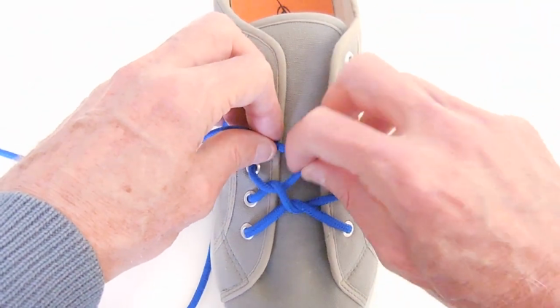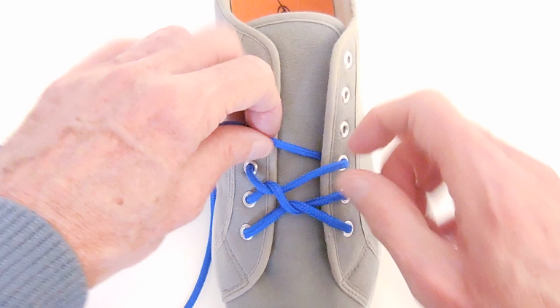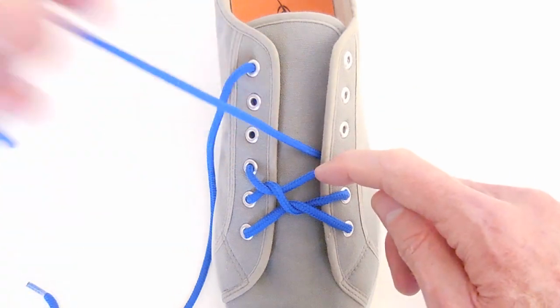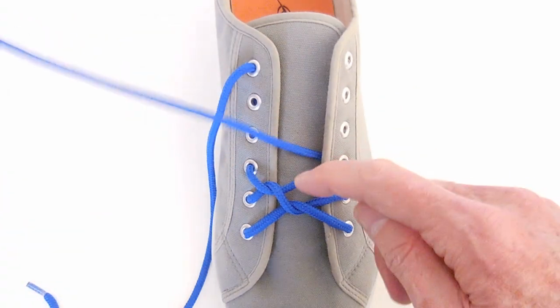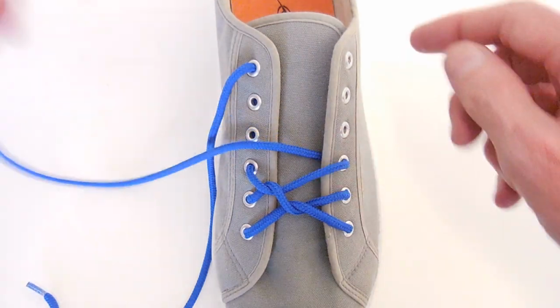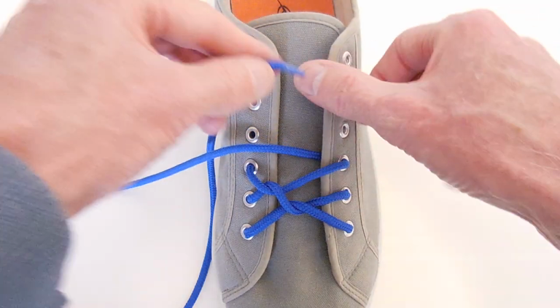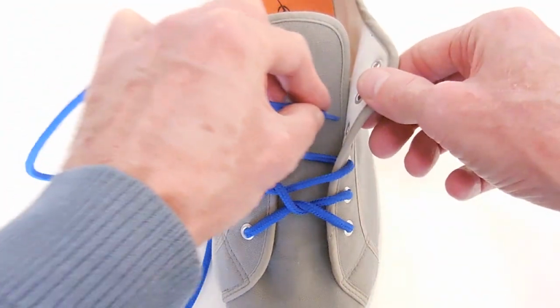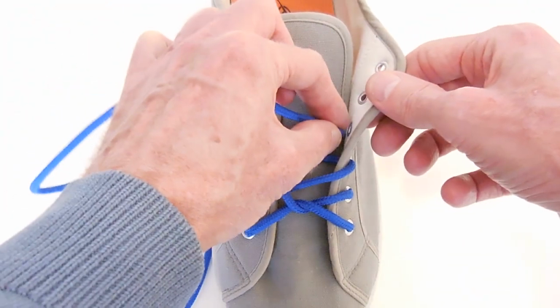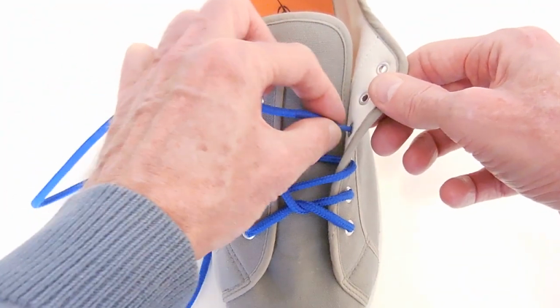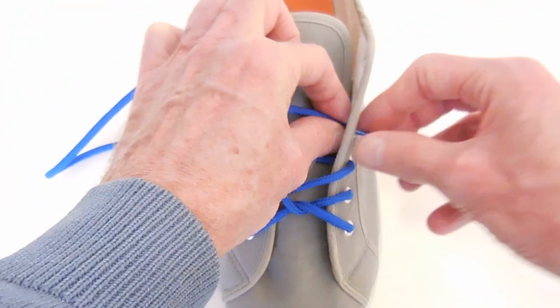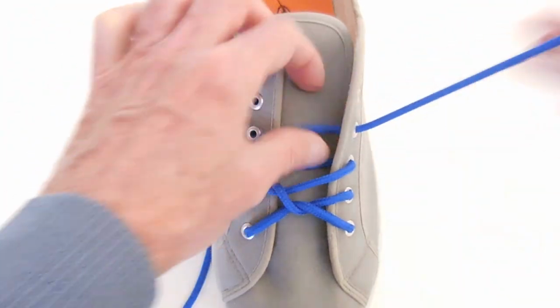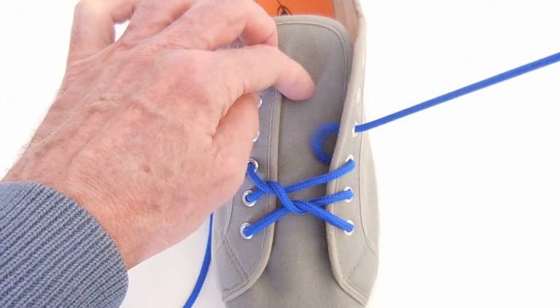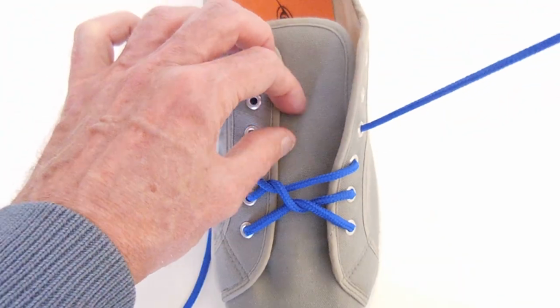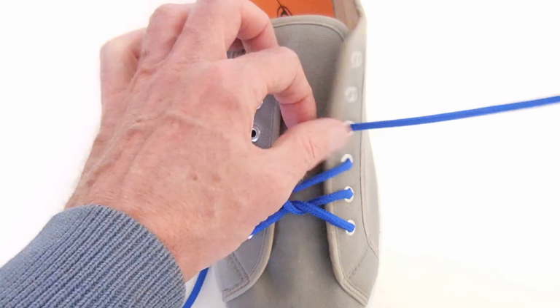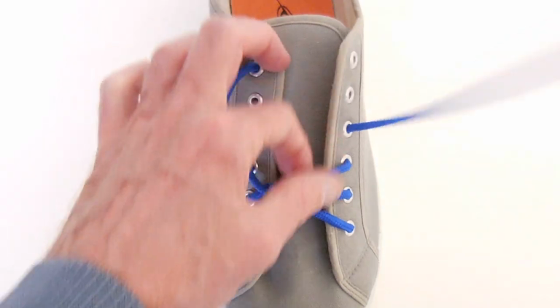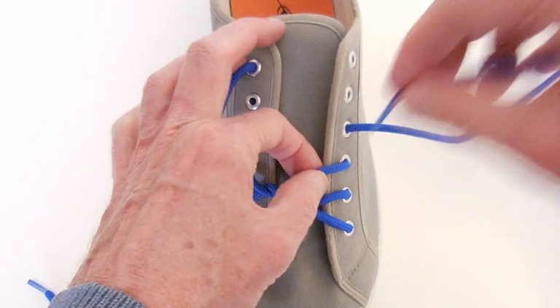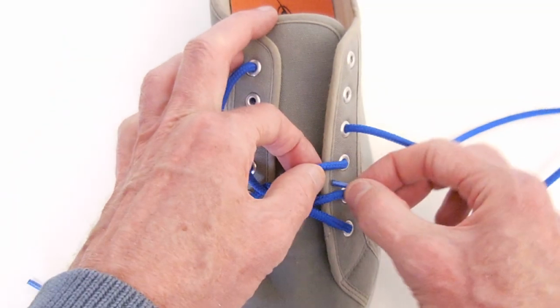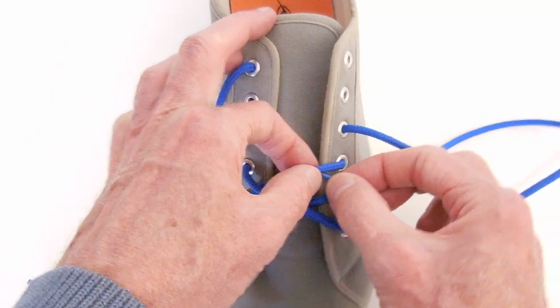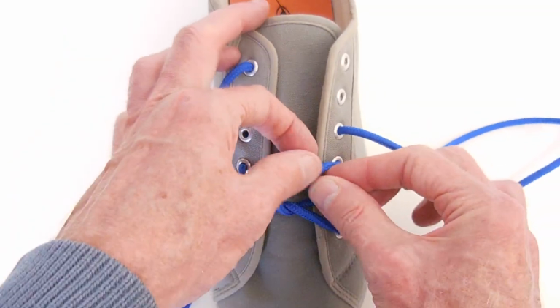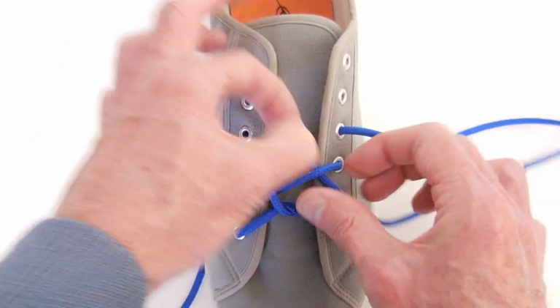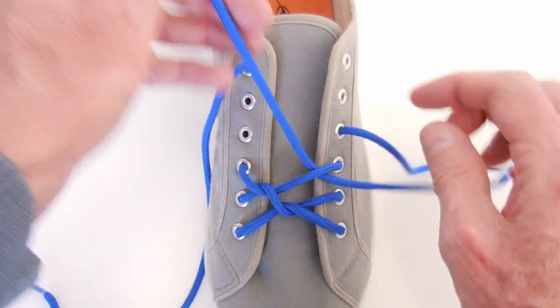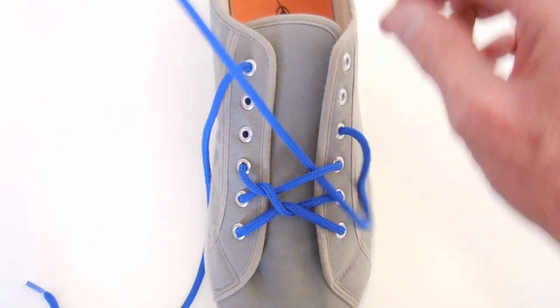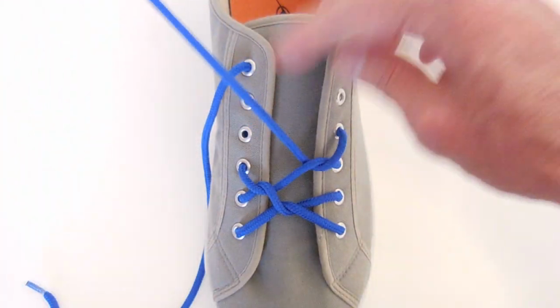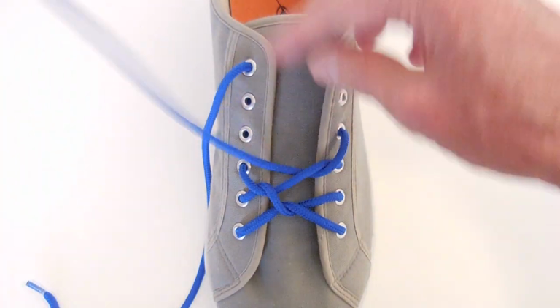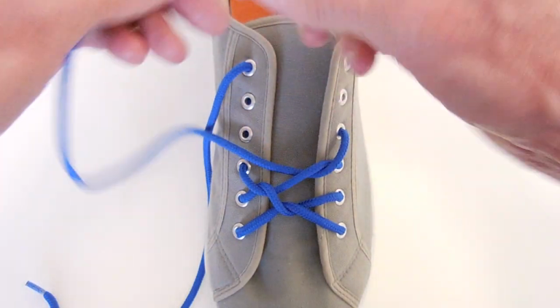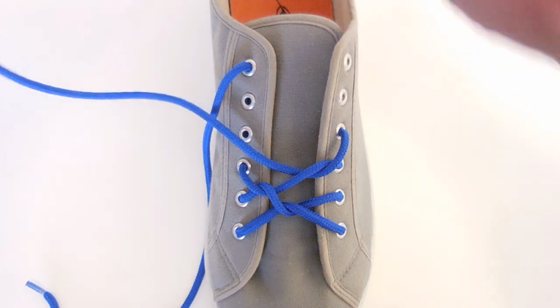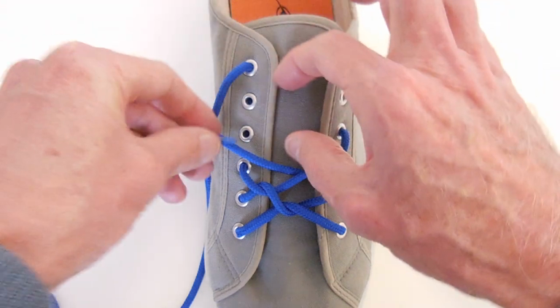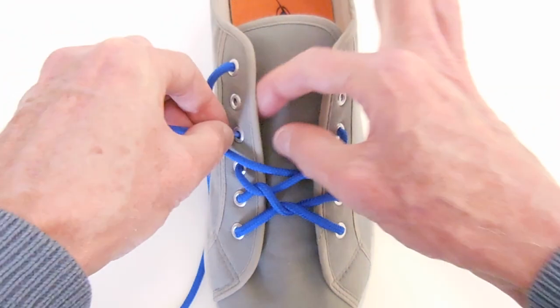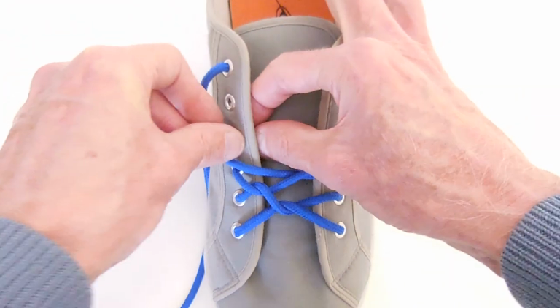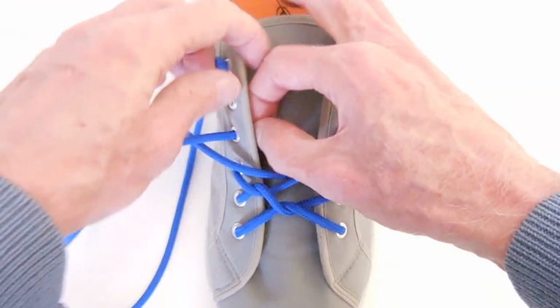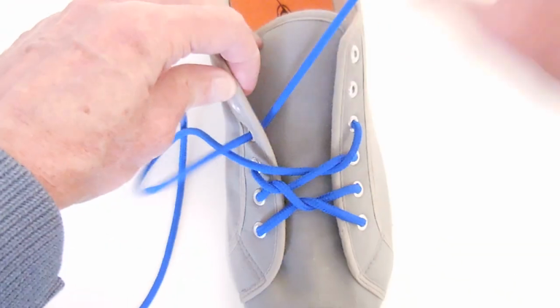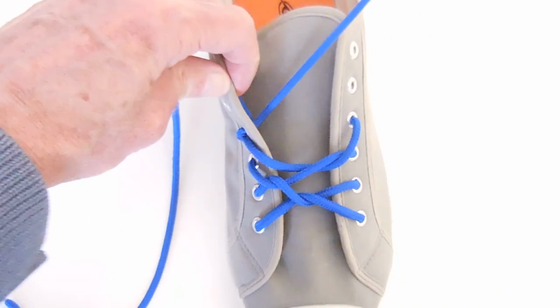Now we're starting to form the pattern. Straight up the right-hand side and out. Under the right-hand side. Straight across and in.